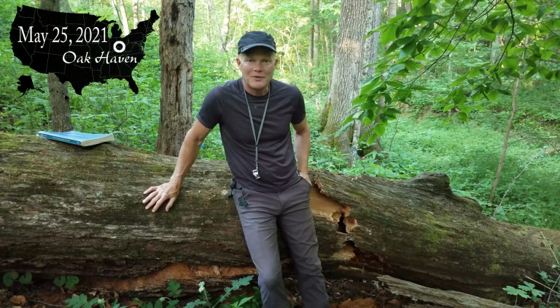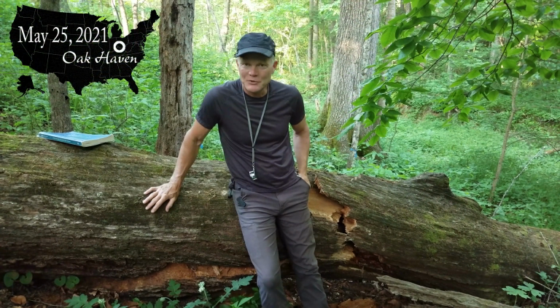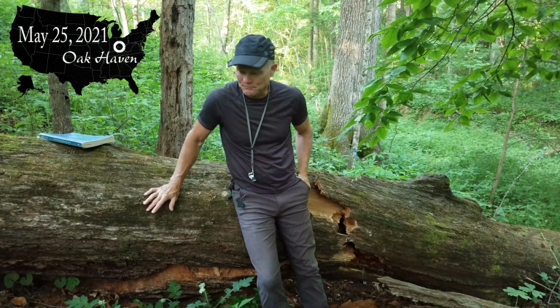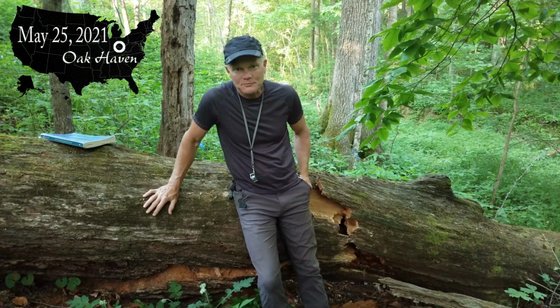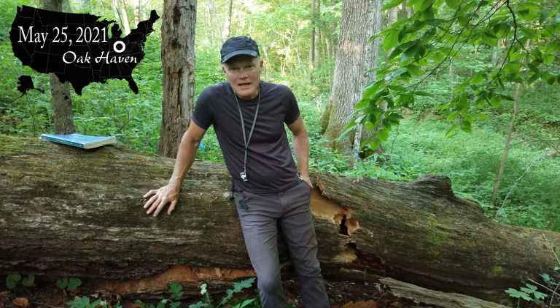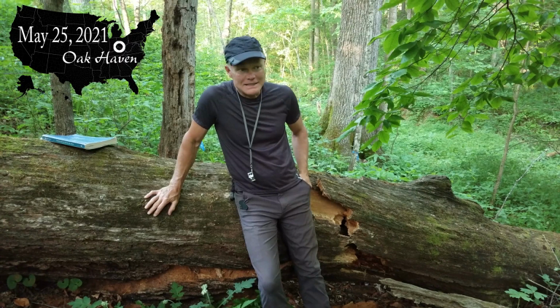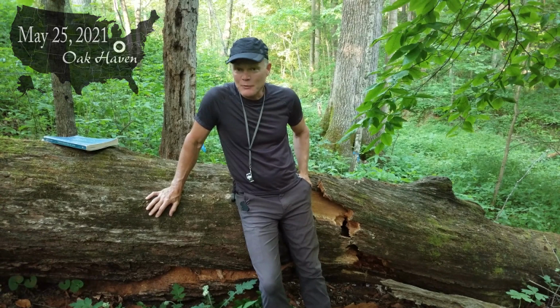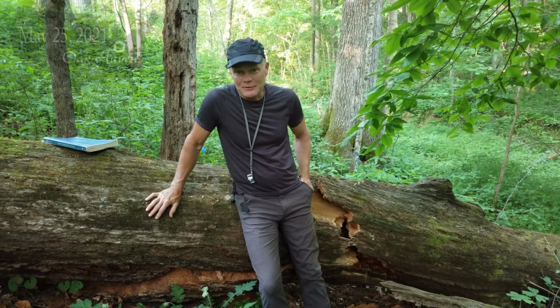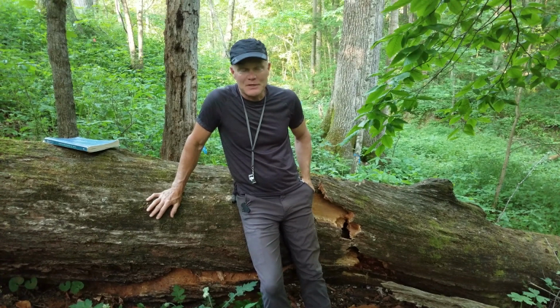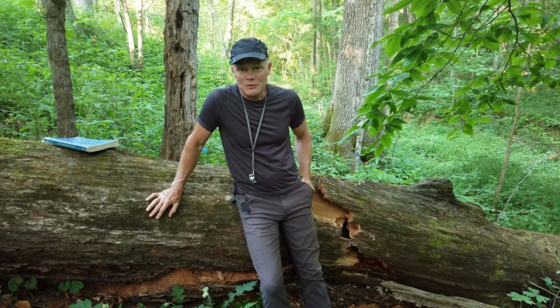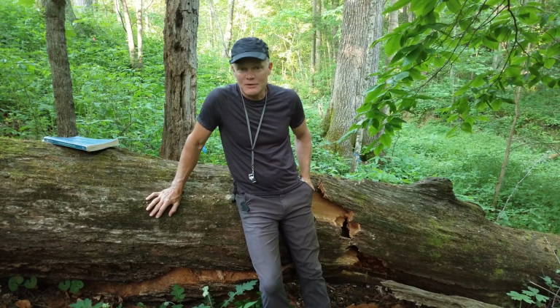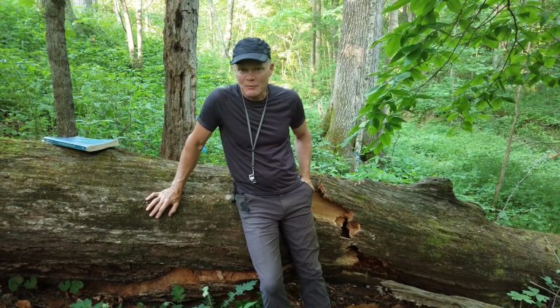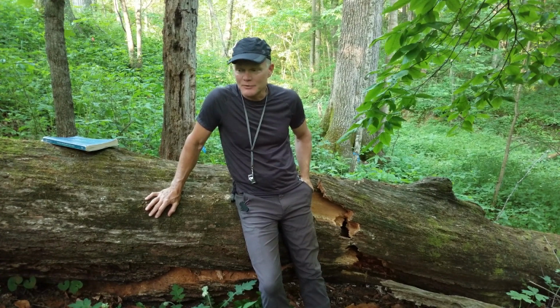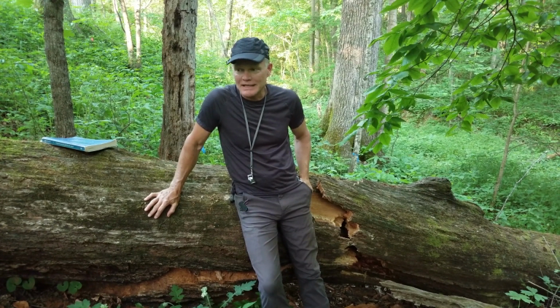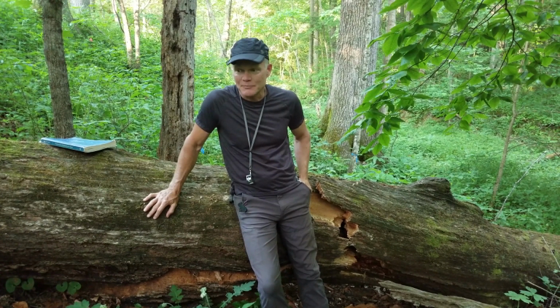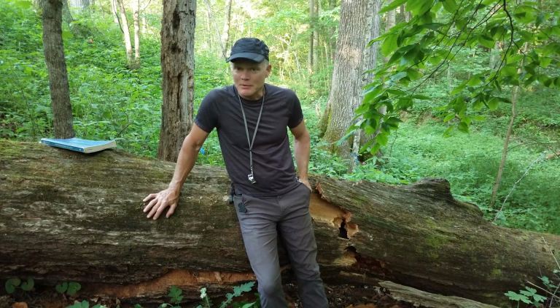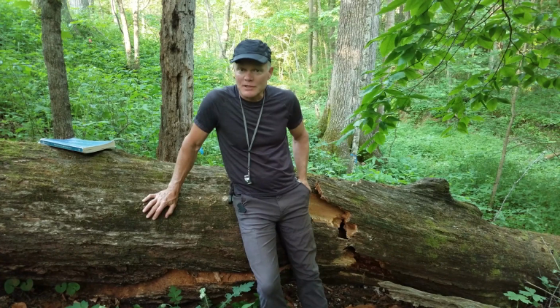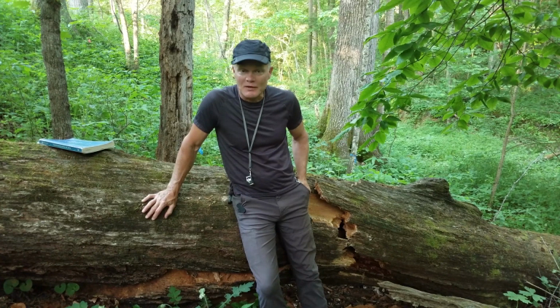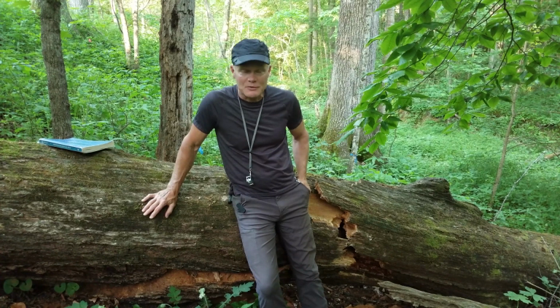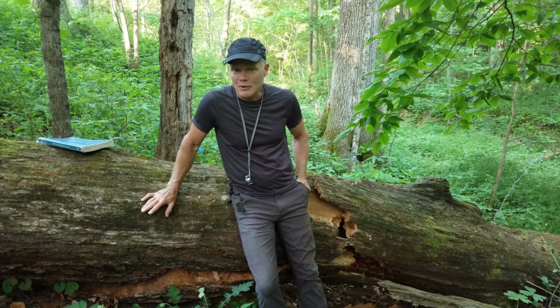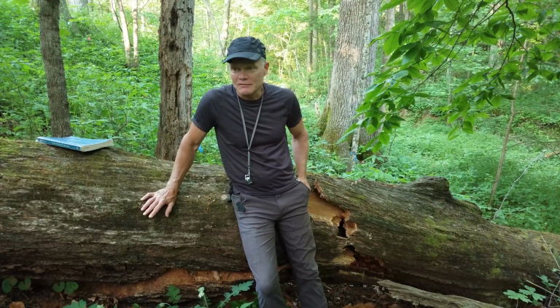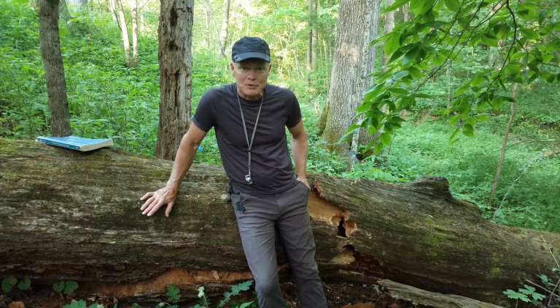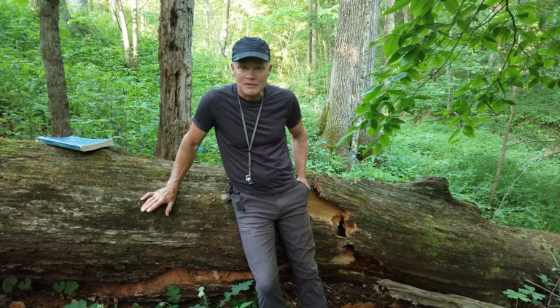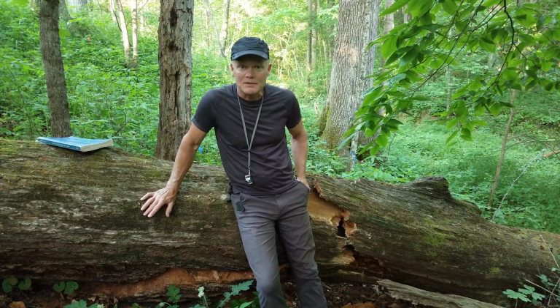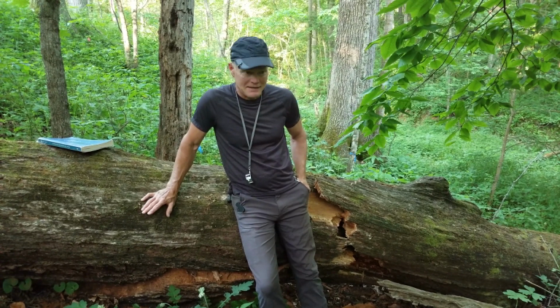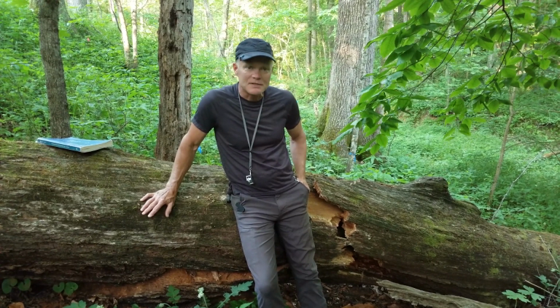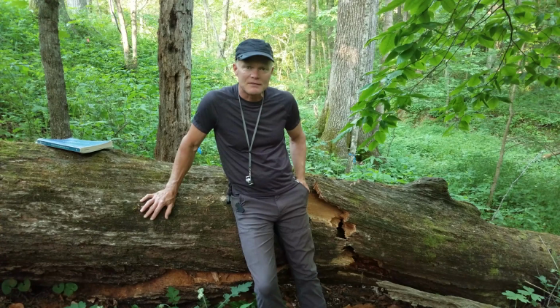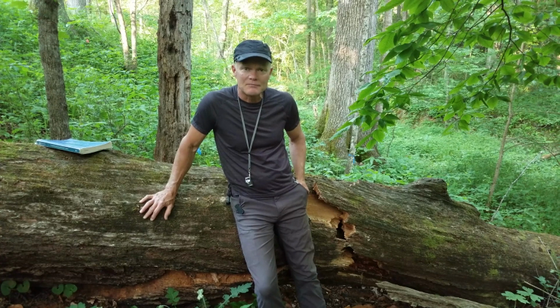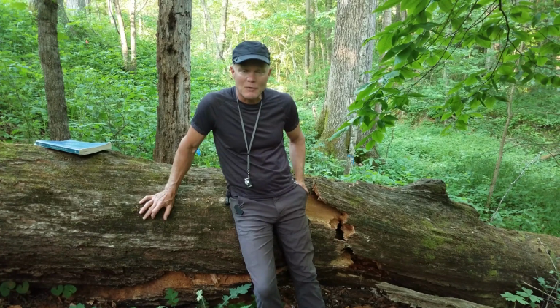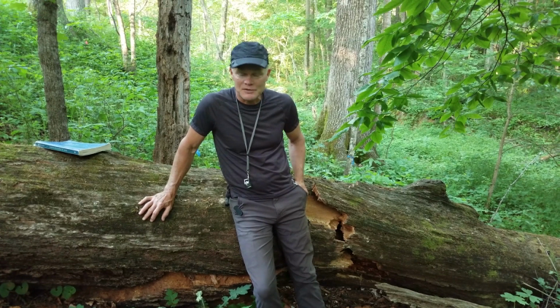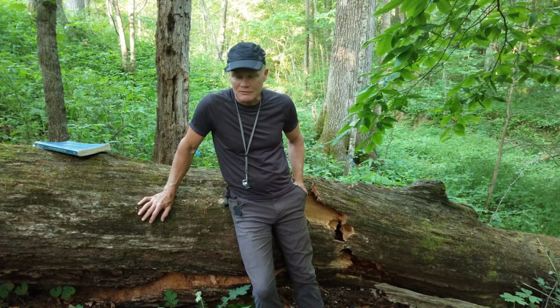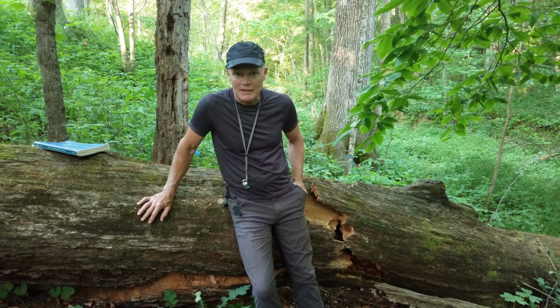Welcome back to Oak Haven. We've been doing a whole series on spring wildflowers and people are very interested in spring wildflowers. There are a lot of posts on Facebook, Instagram, and iNaturalist about spring wildflowers that are in bloom right now.